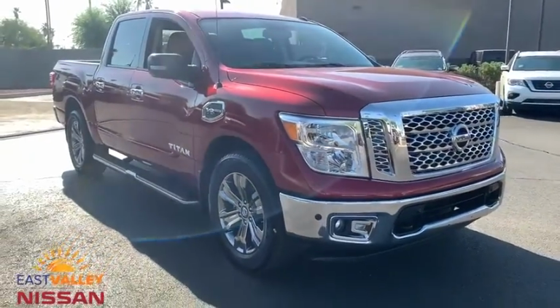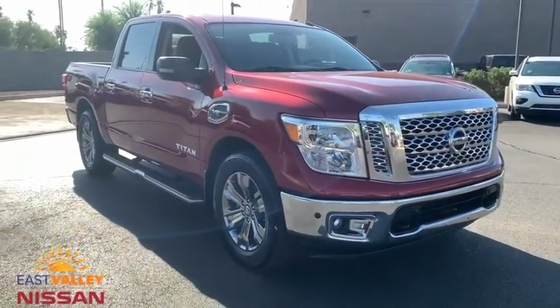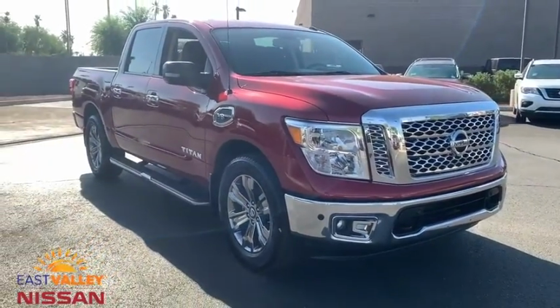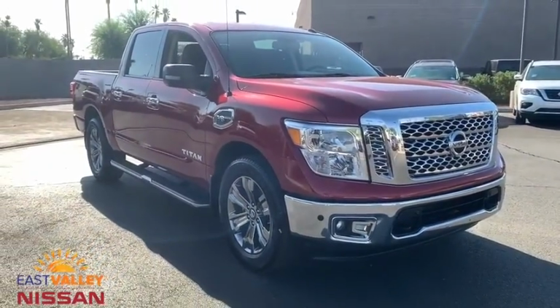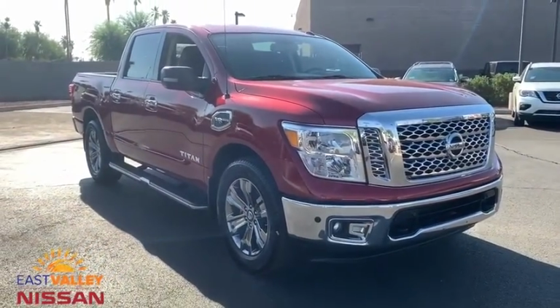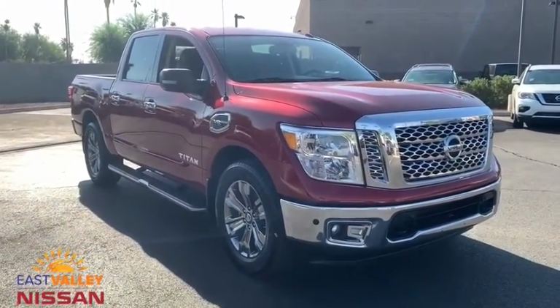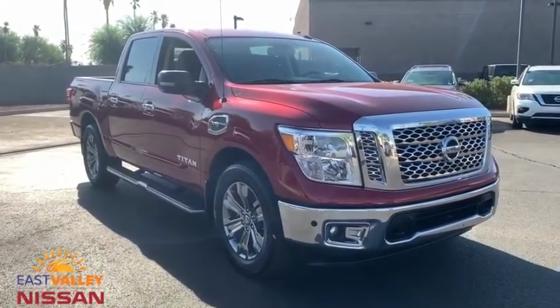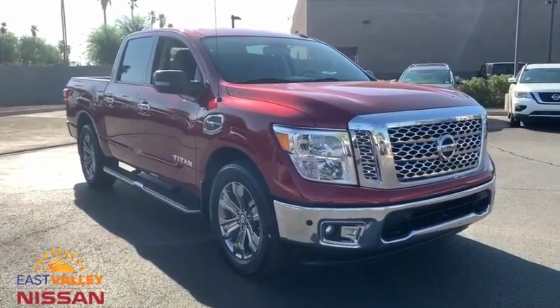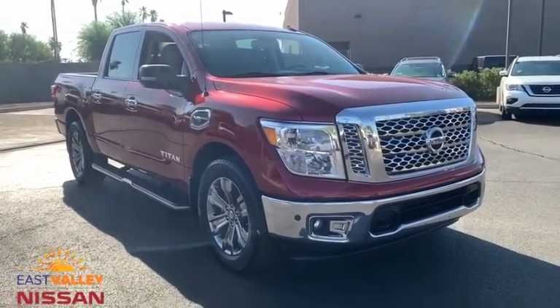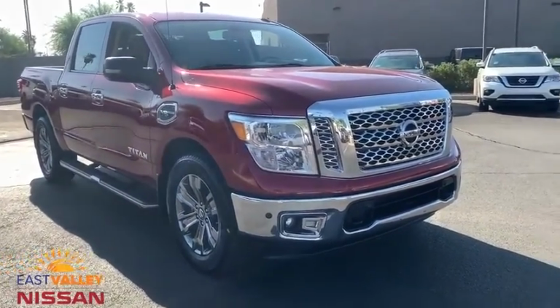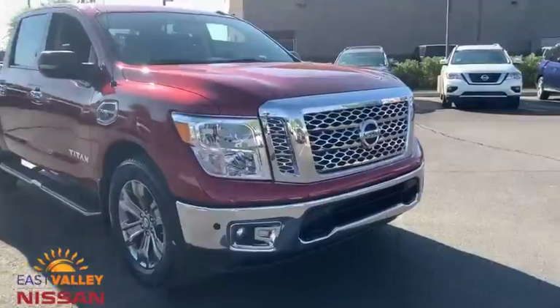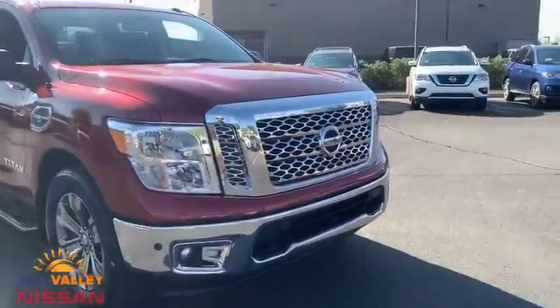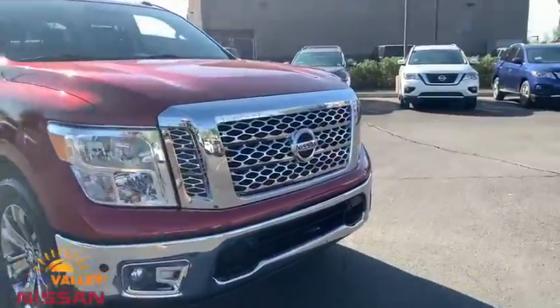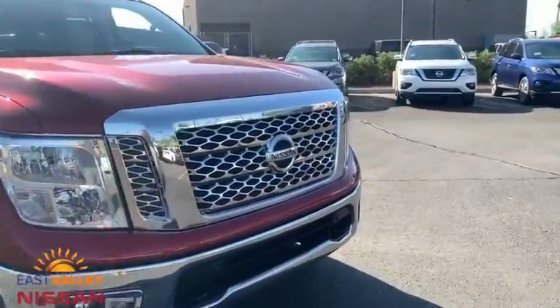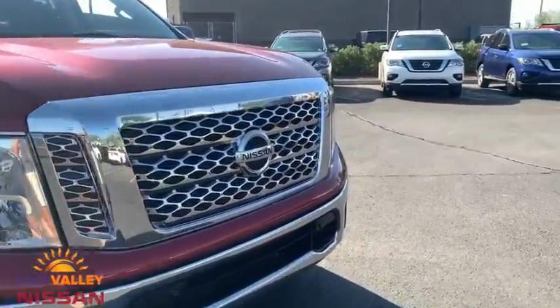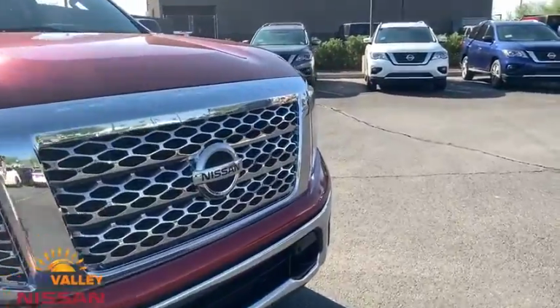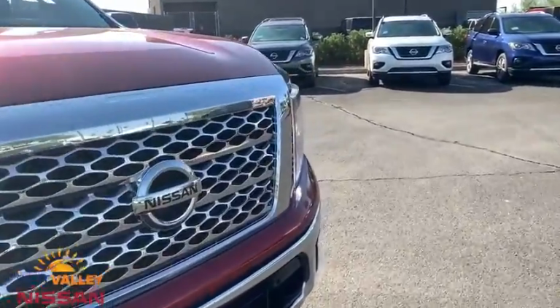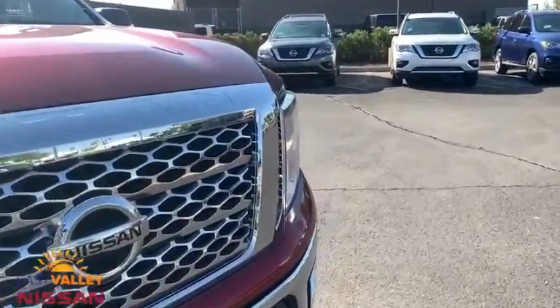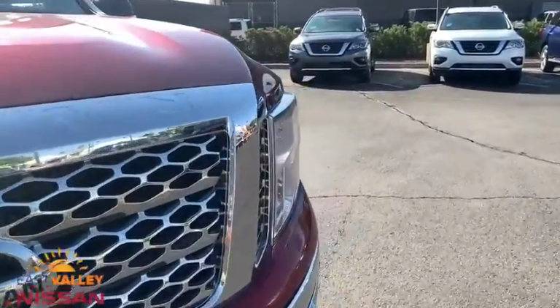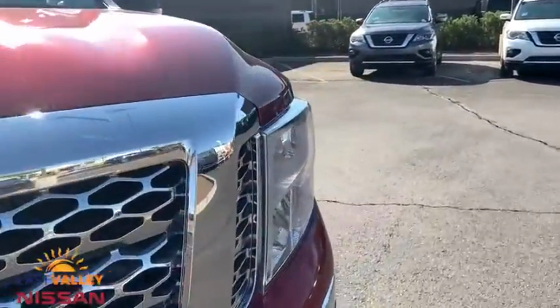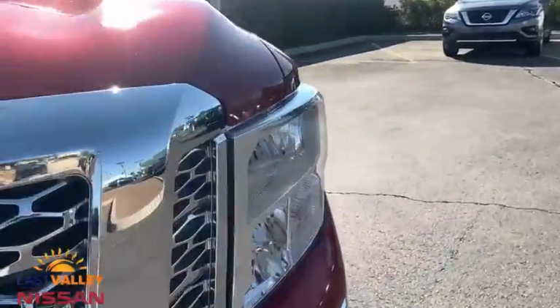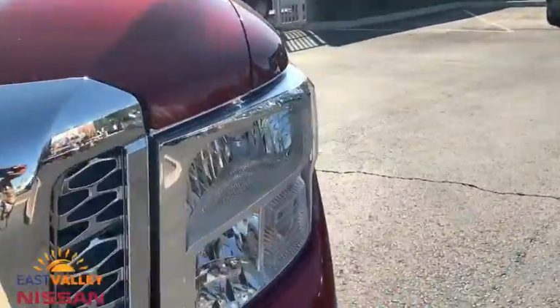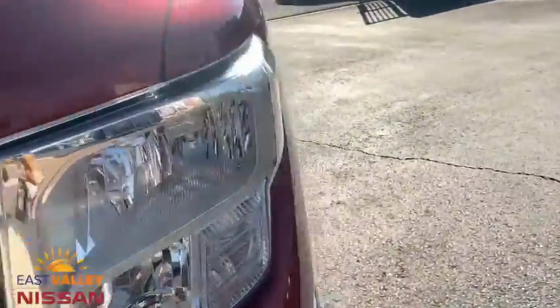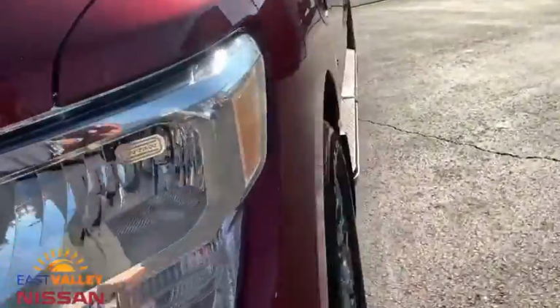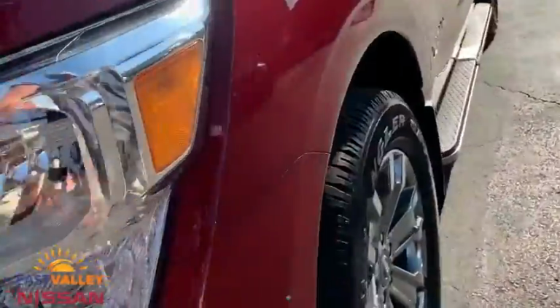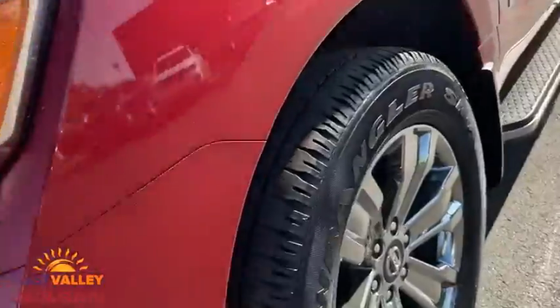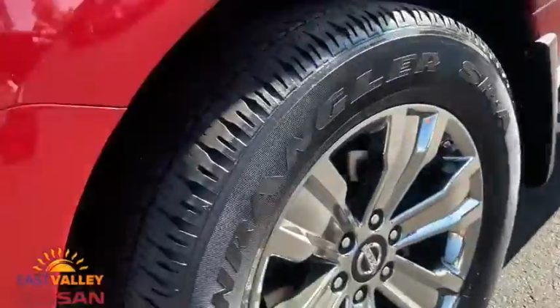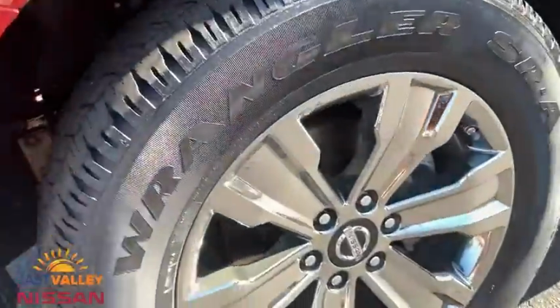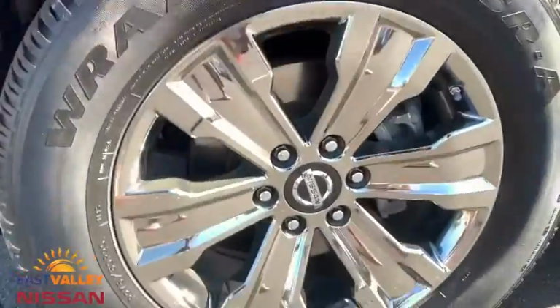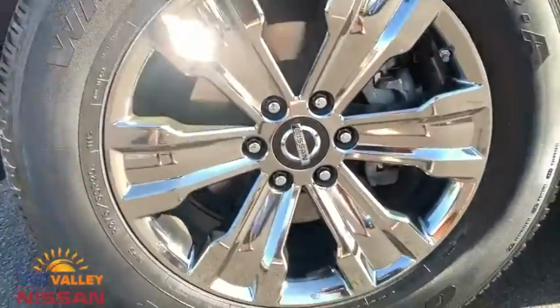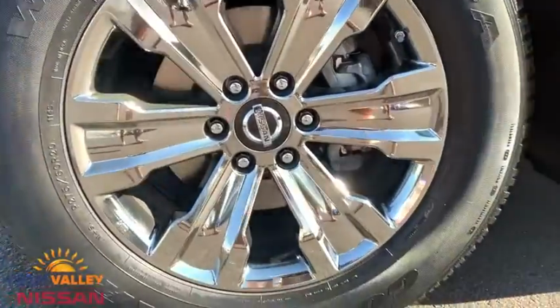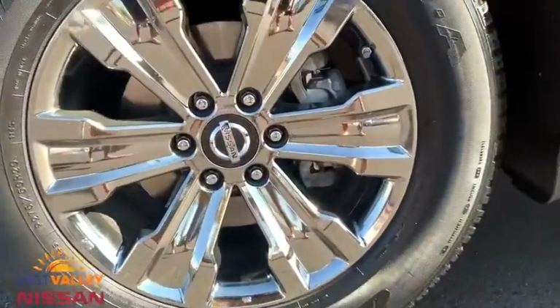Power door locks. CD player. Trip computer. MP3 player. Power windows. This beauty is sure to make you the talk of the neighborhood. So call or drop in for a test drive today.